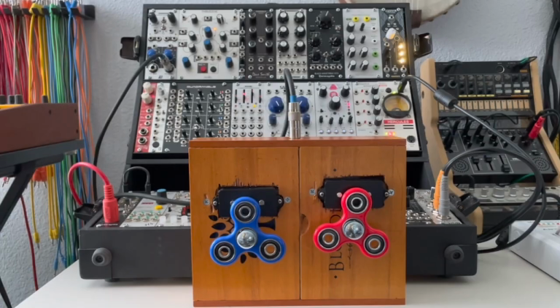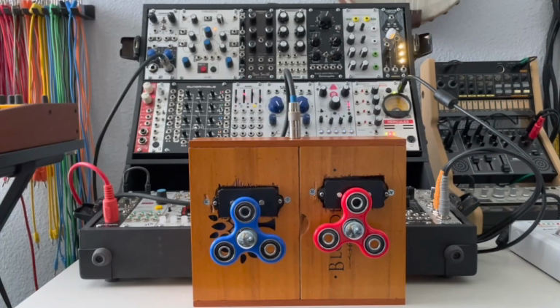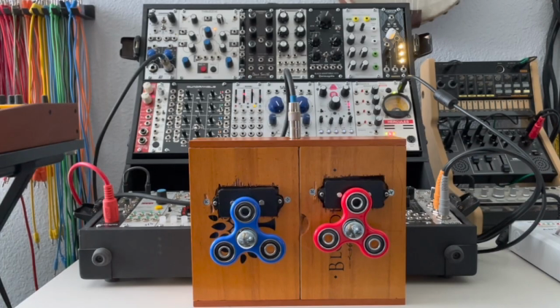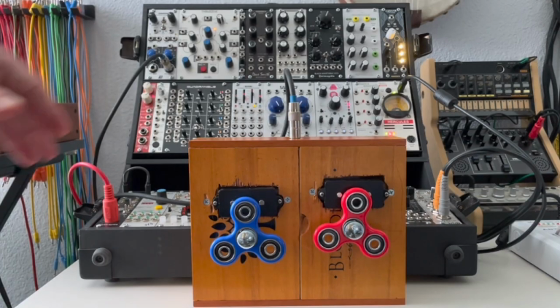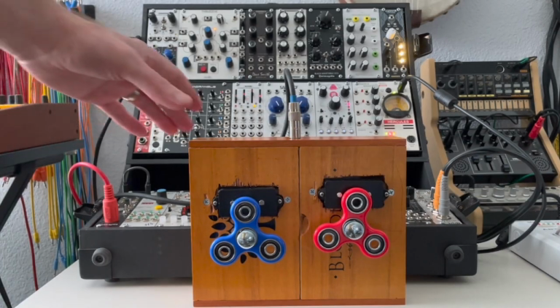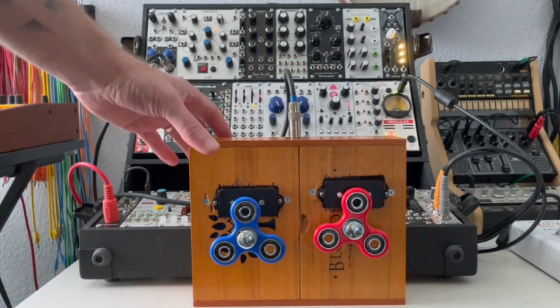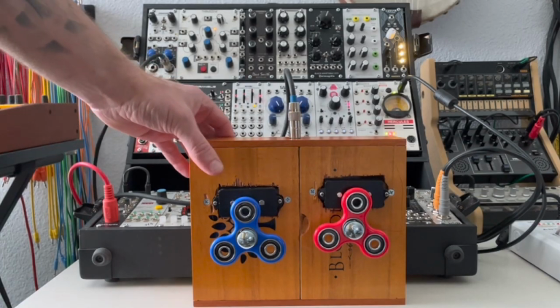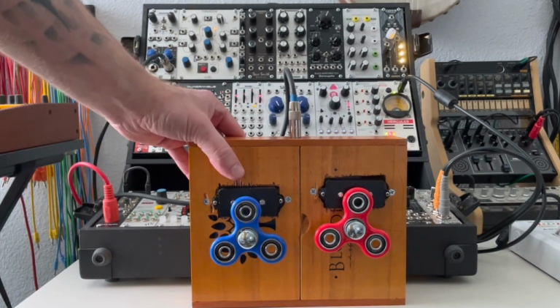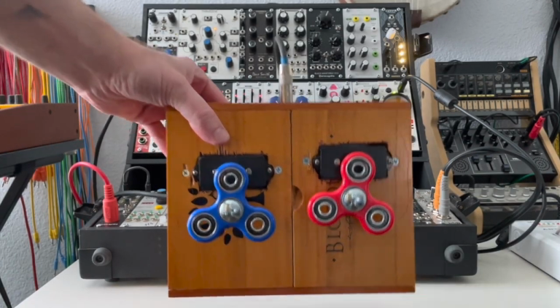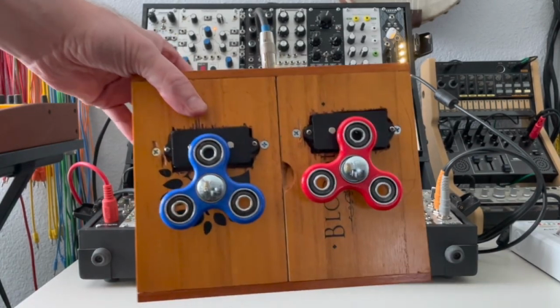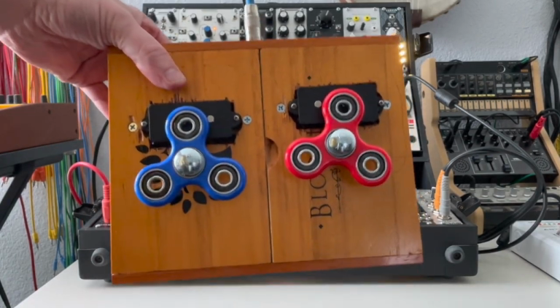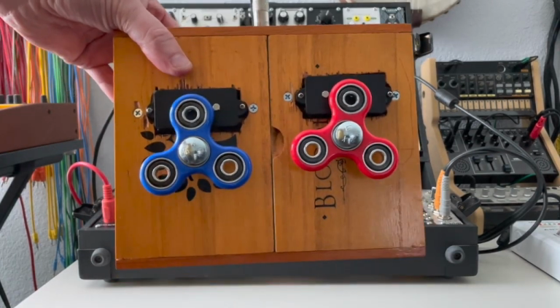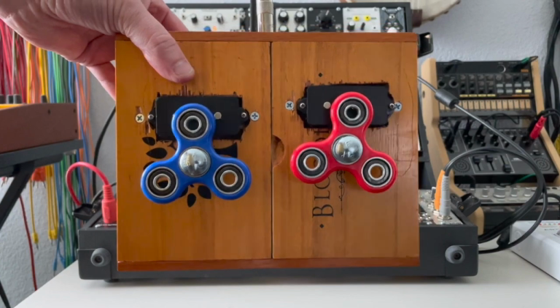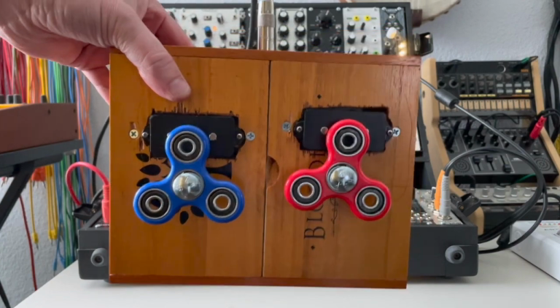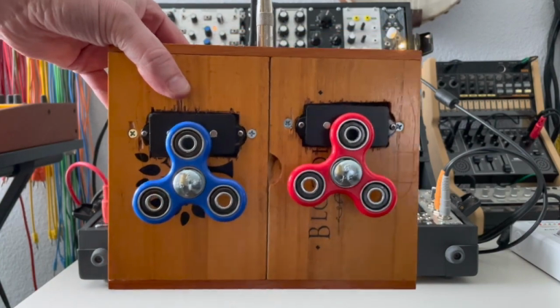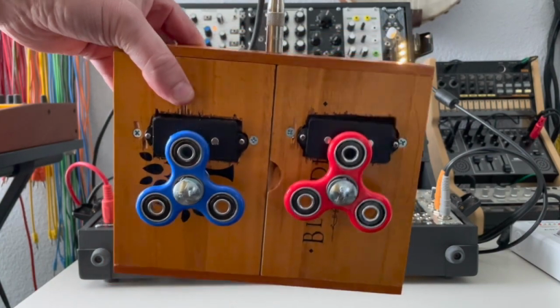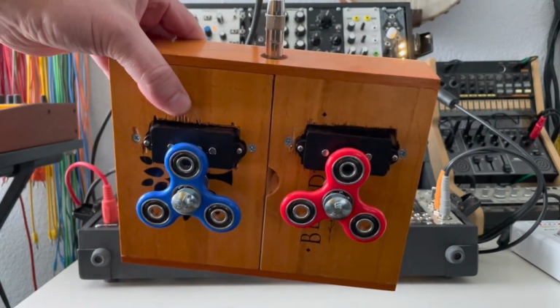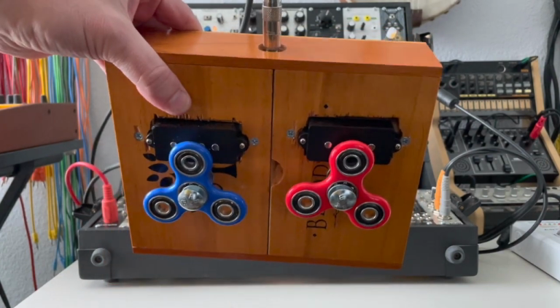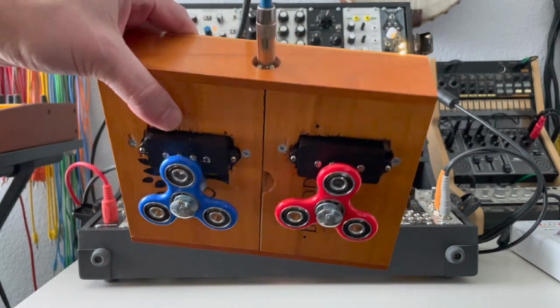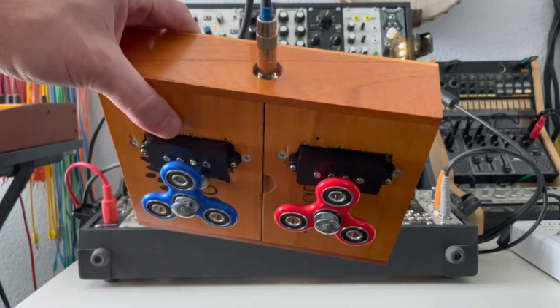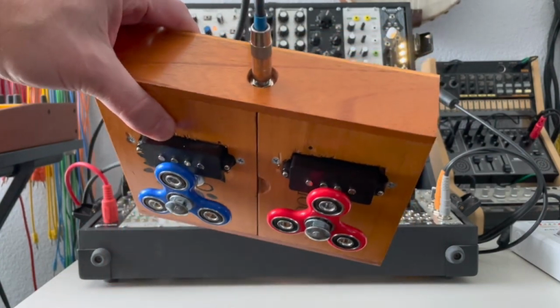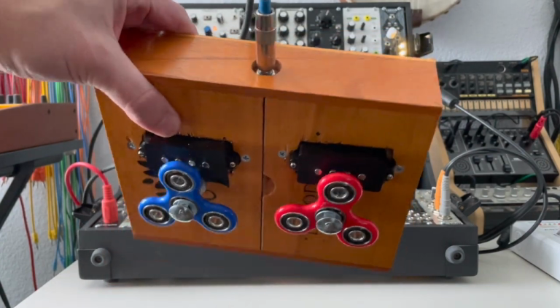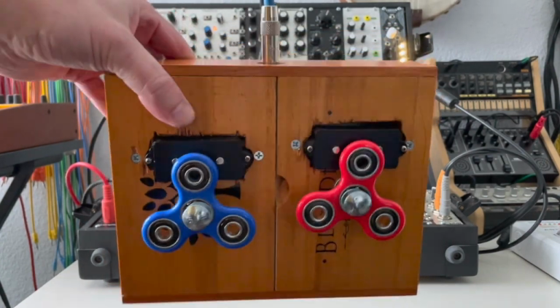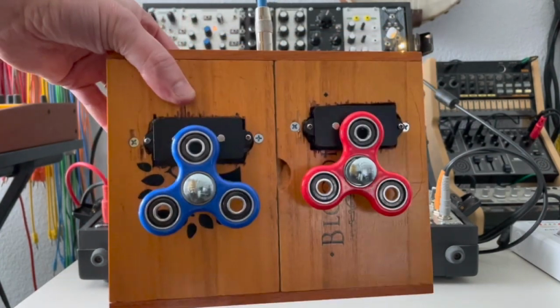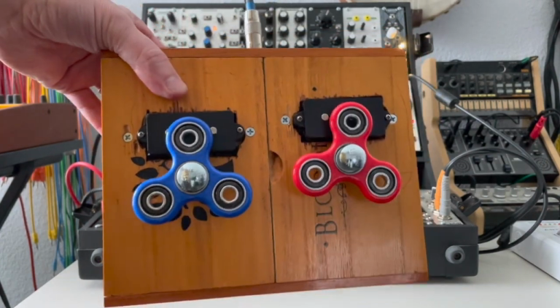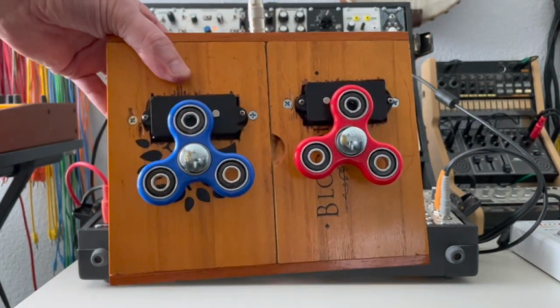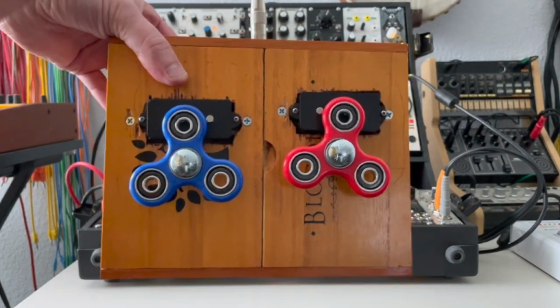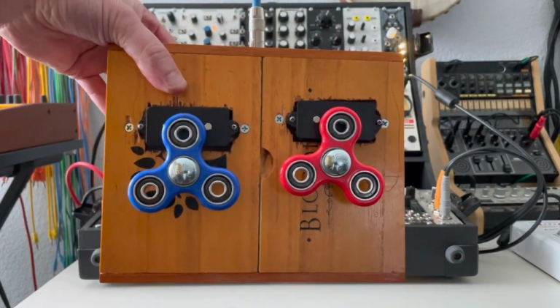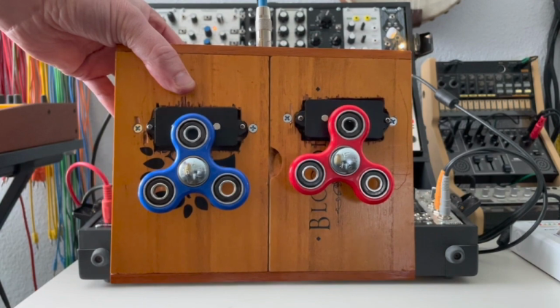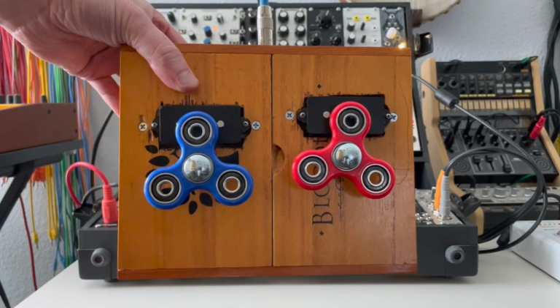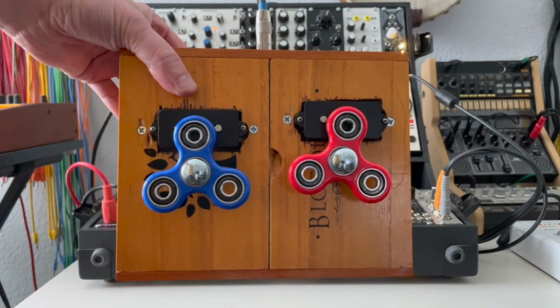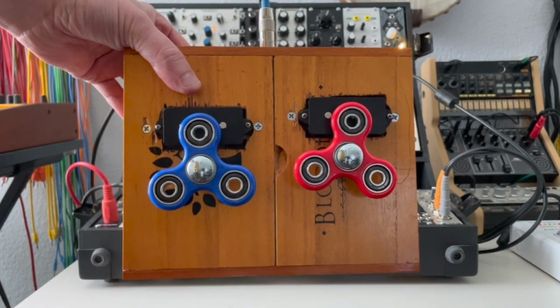Howdy folks, welcome back to my channel. Here I have the fidget spinner box that I made pretty recently — it's pretty straightforward. I'll go ahead and link that video in the description if you didn't see it.